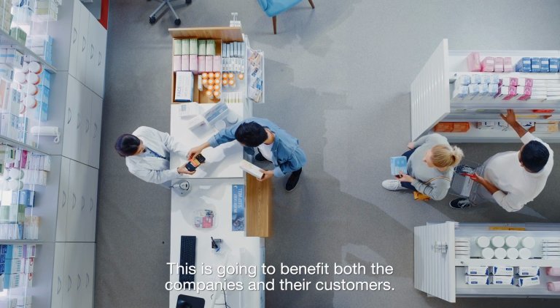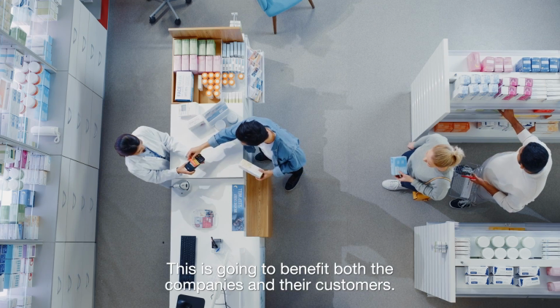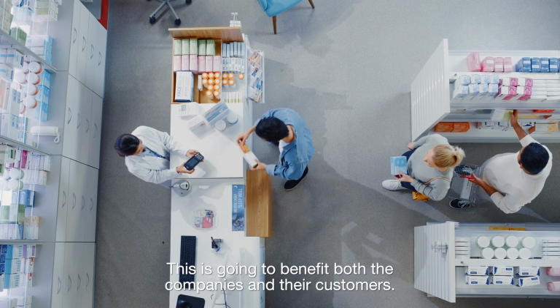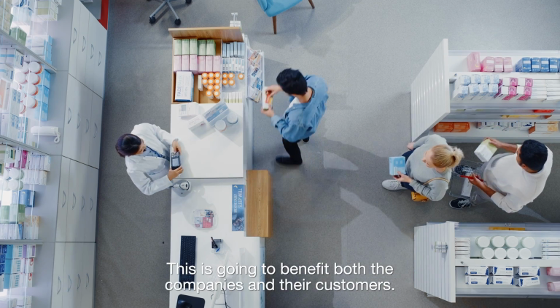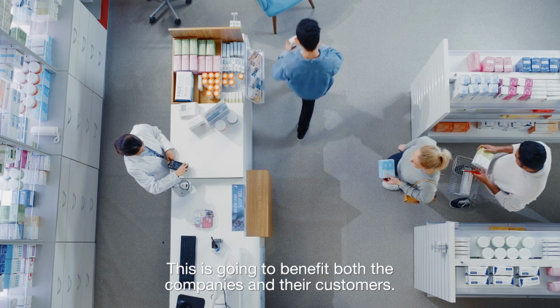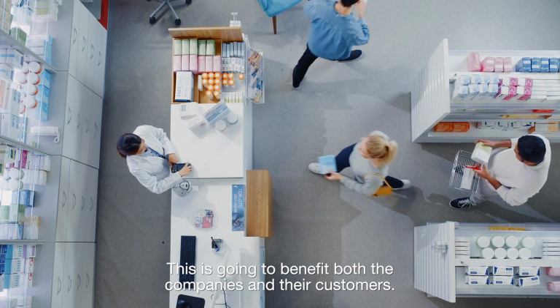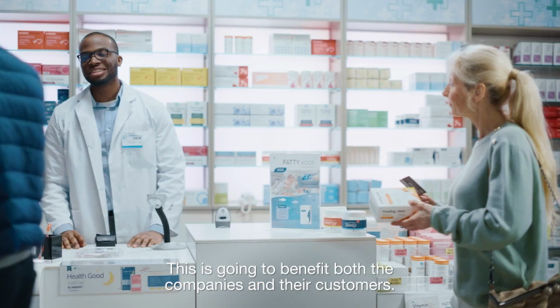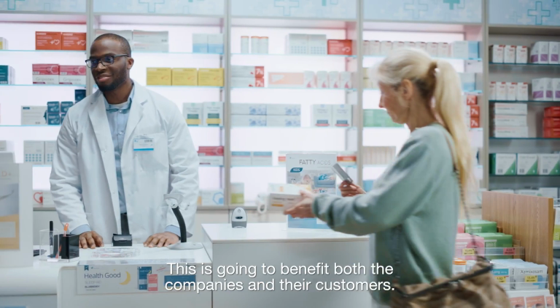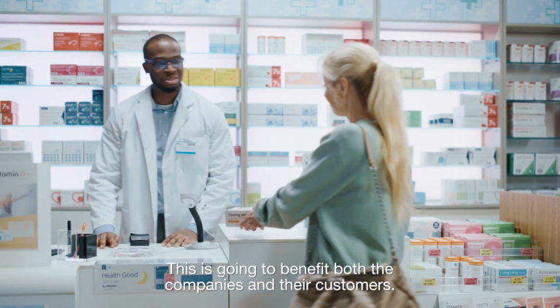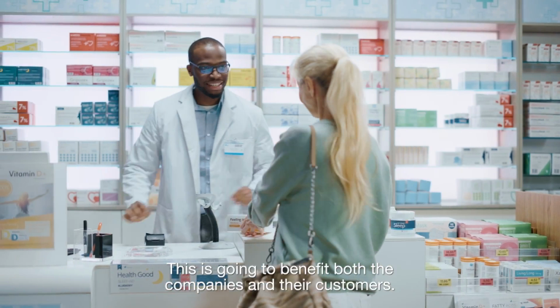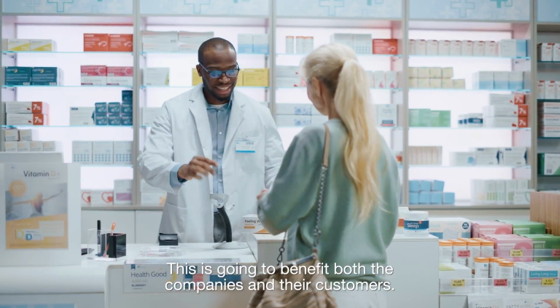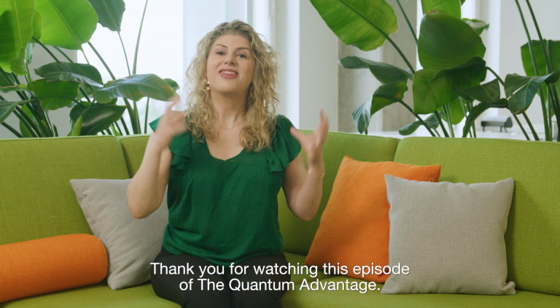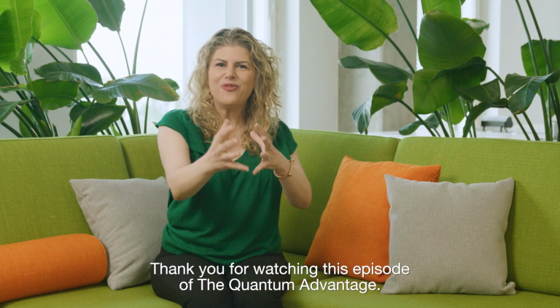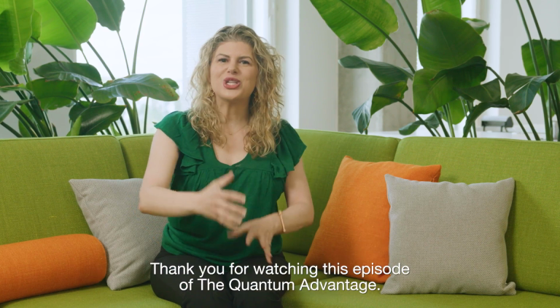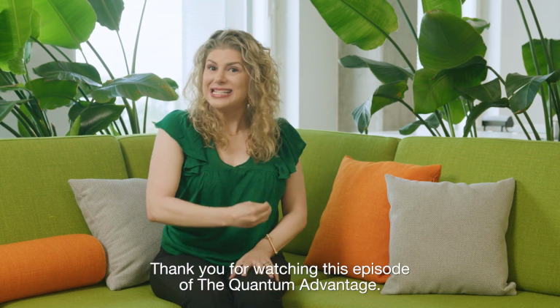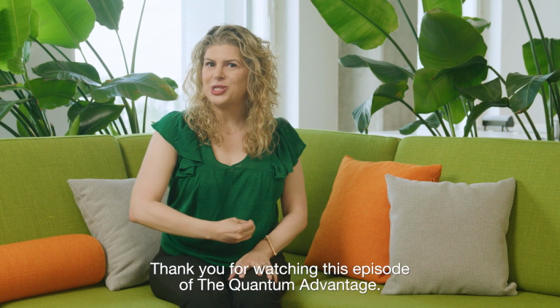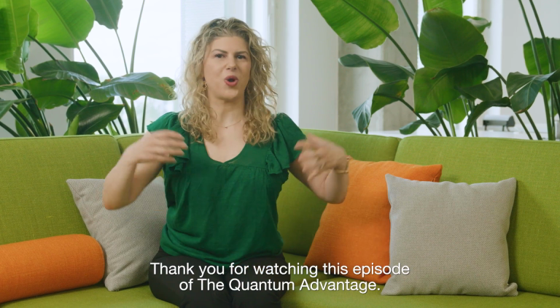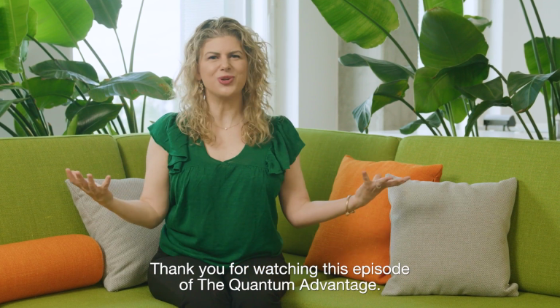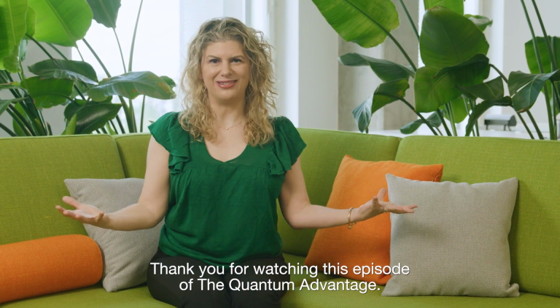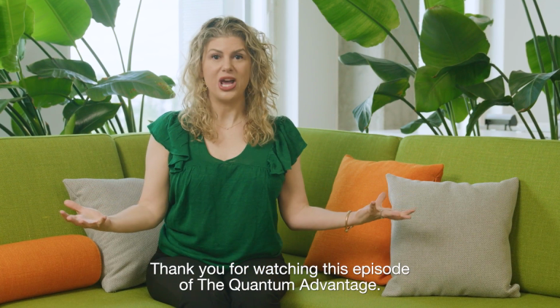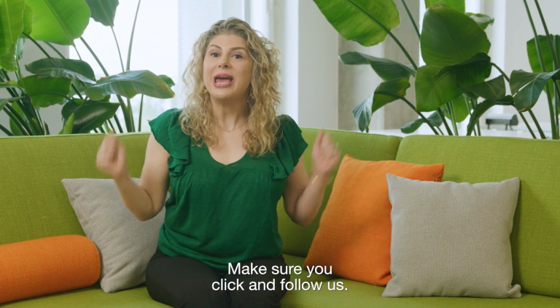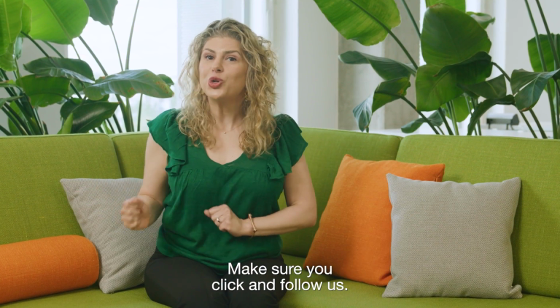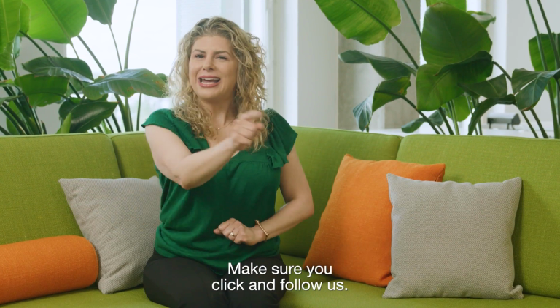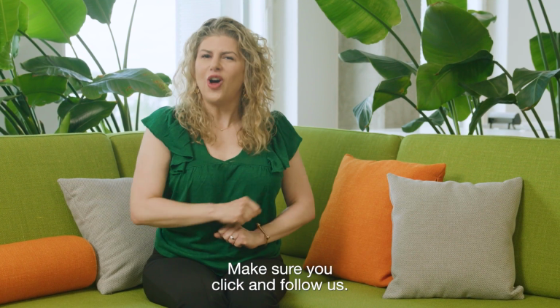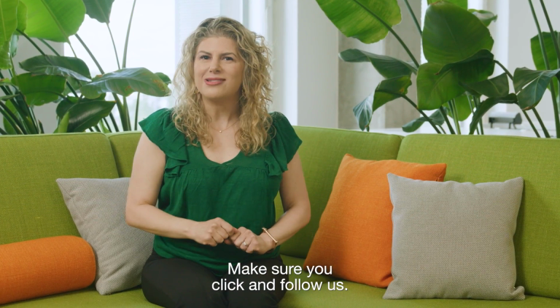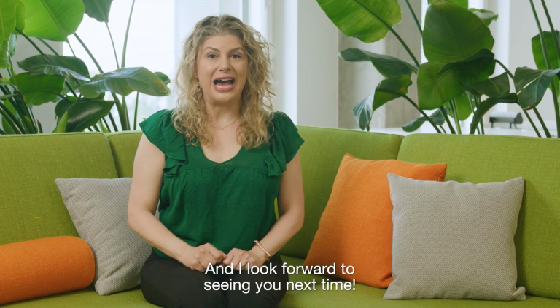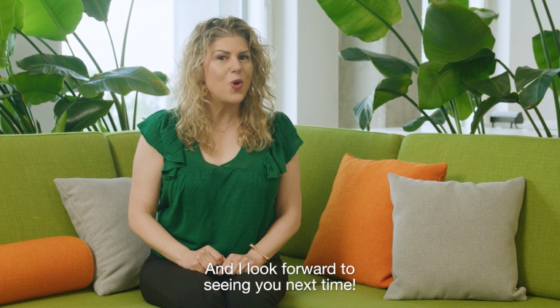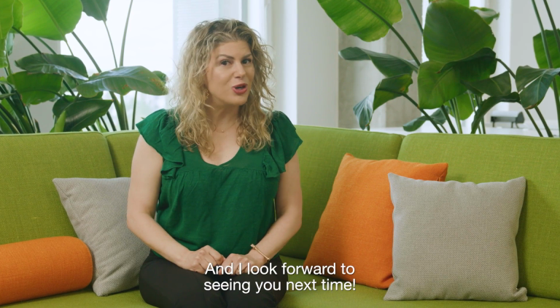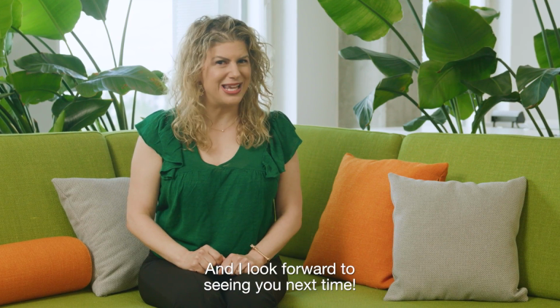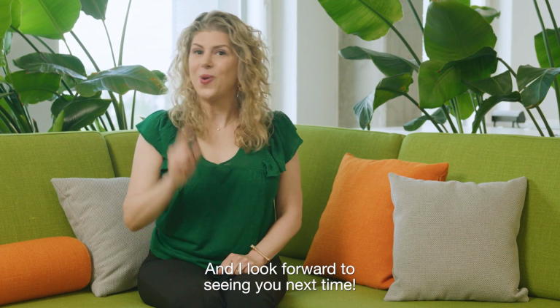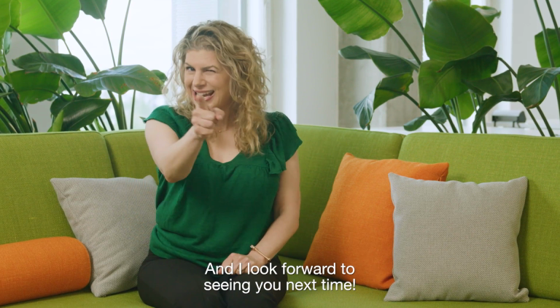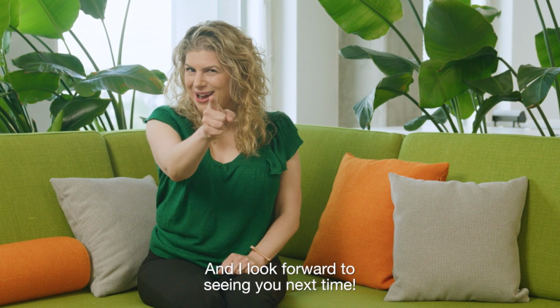This is going to benefit both the companies and their customers. Thank you for watching this episode of The Quantum Advantage. Make sure you click and follow us, and I look forward to seeing you next time.